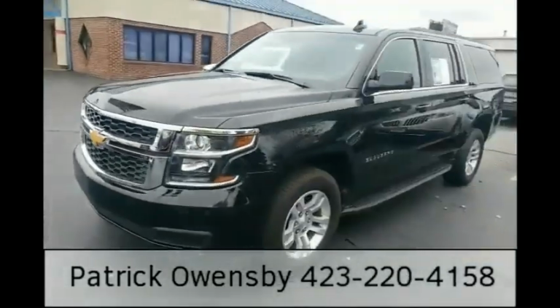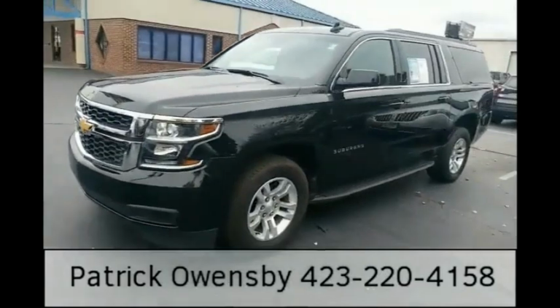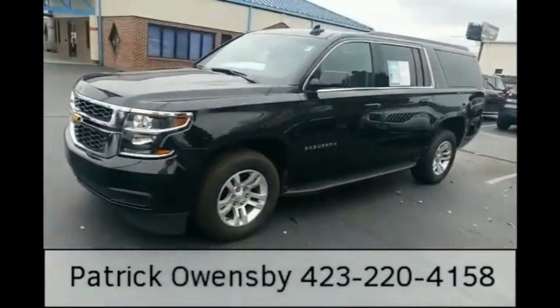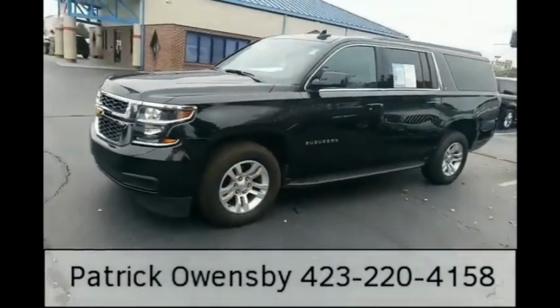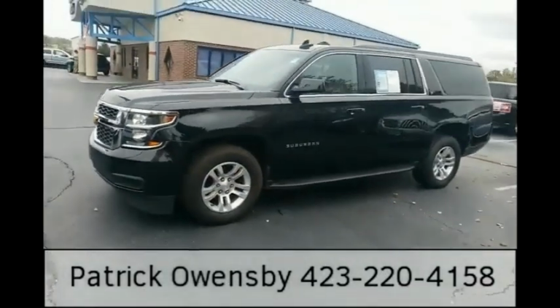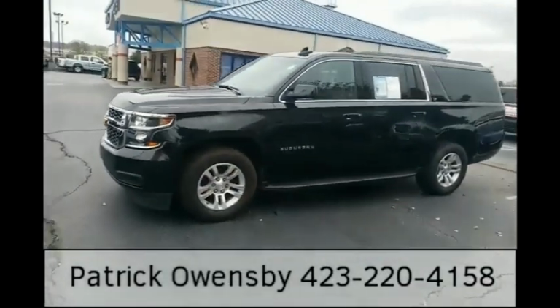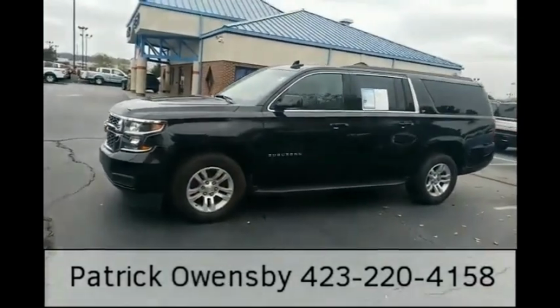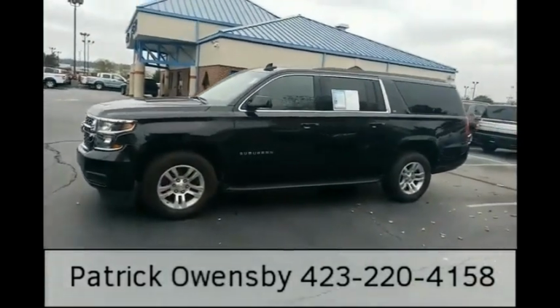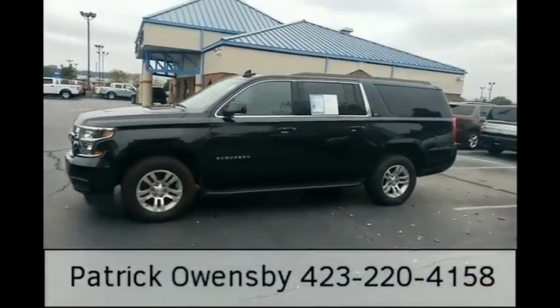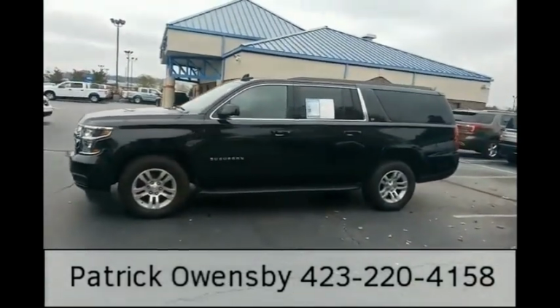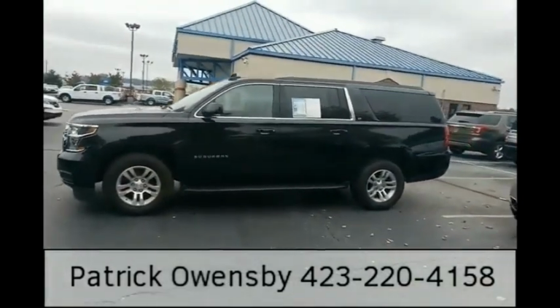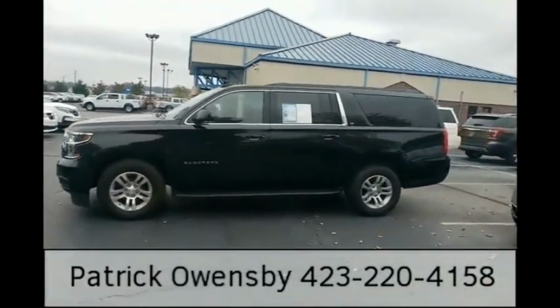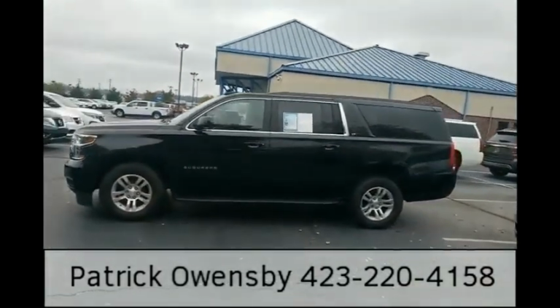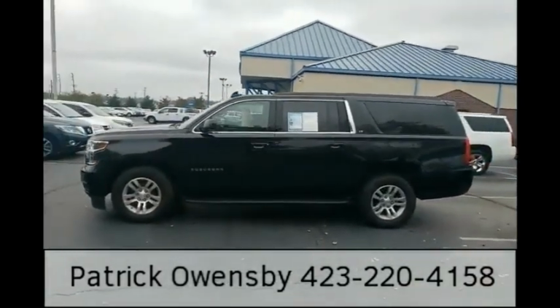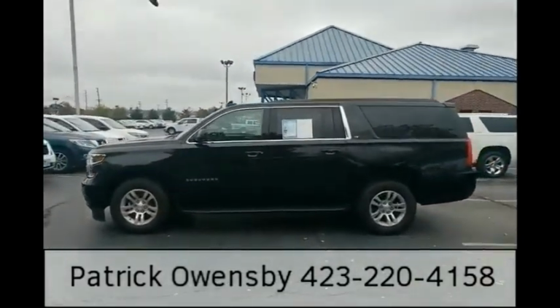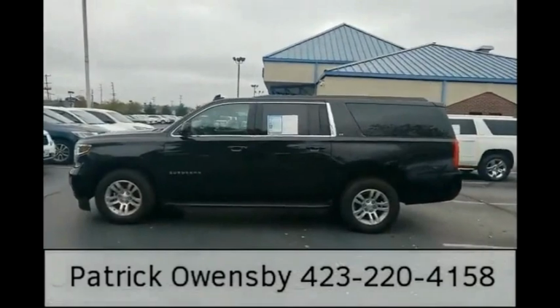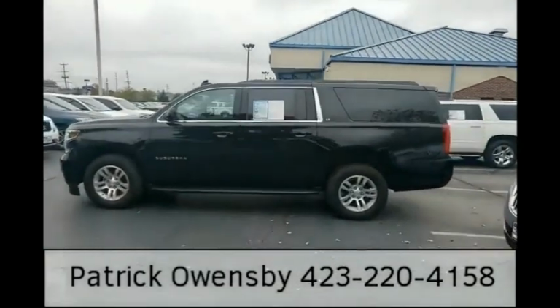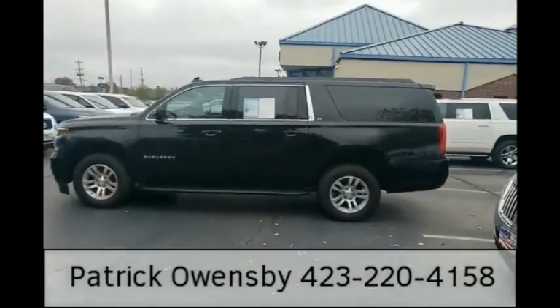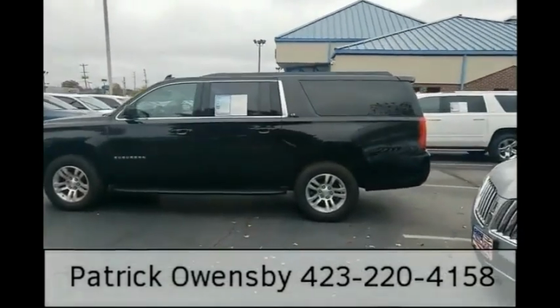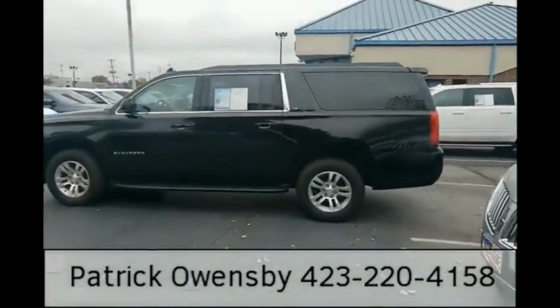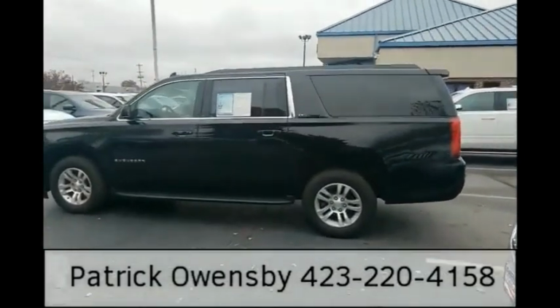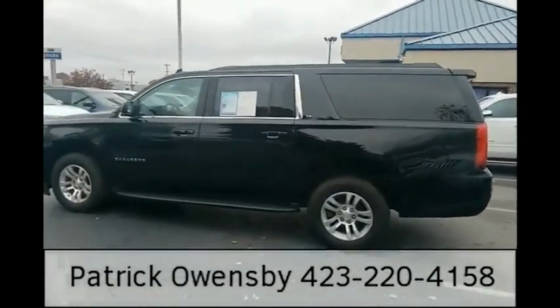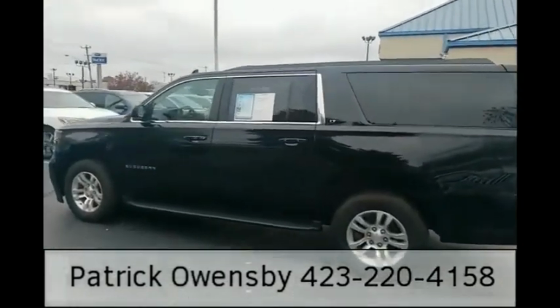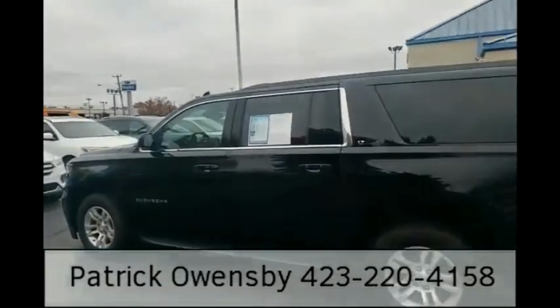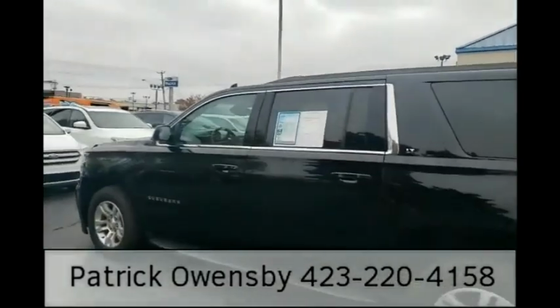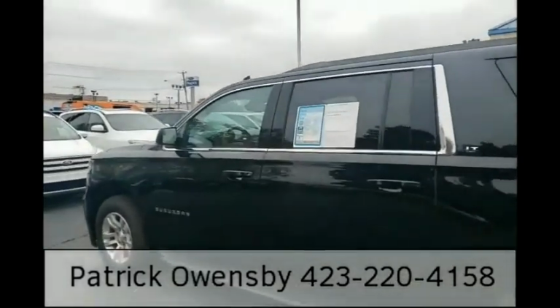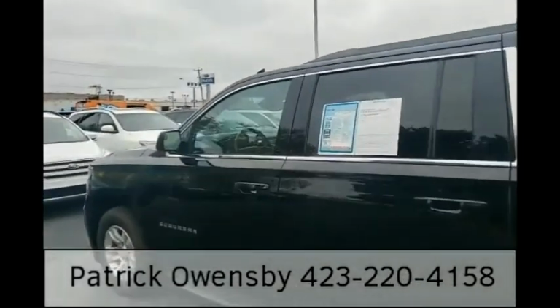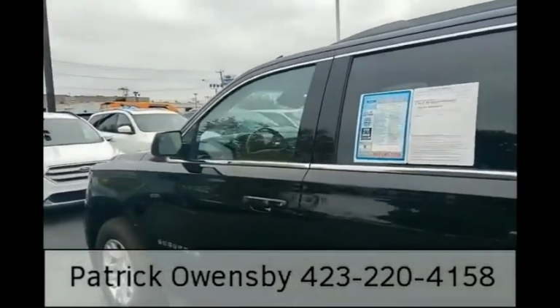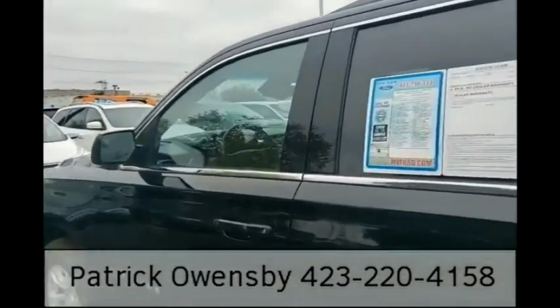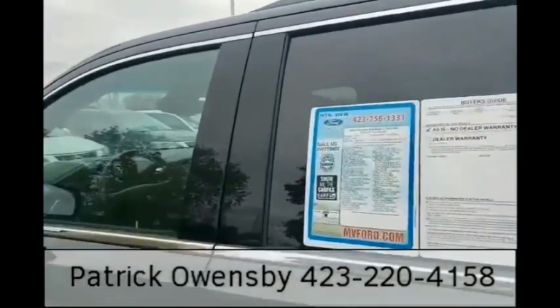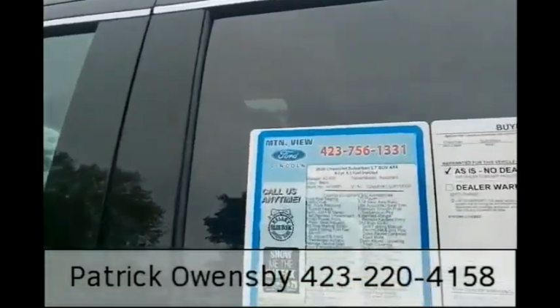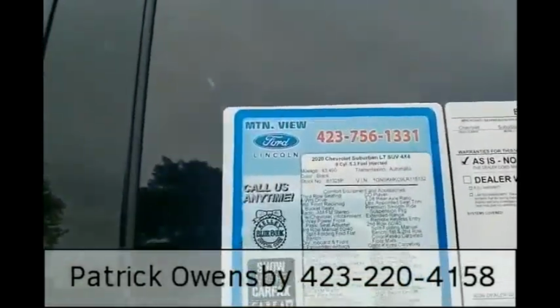Alloy wheels — good looking vehicle. The vehicle does have 43,000 miles on it.